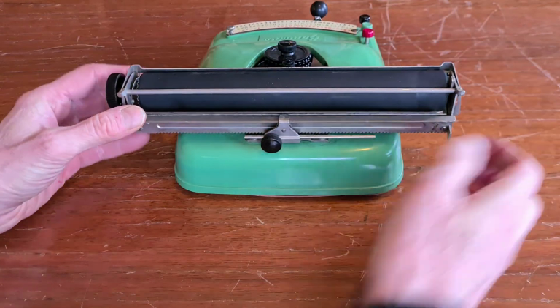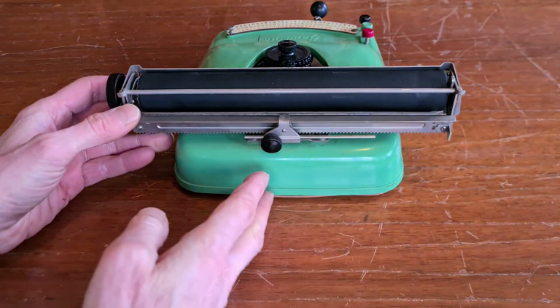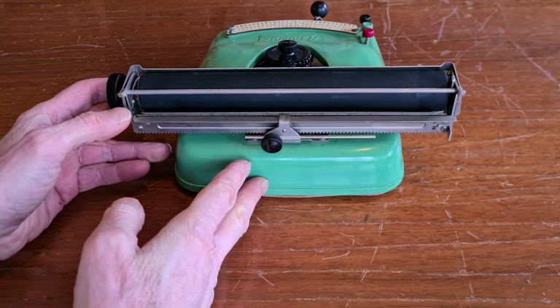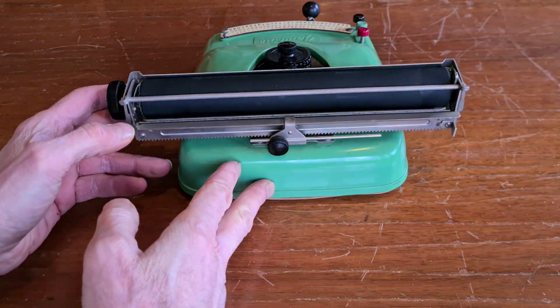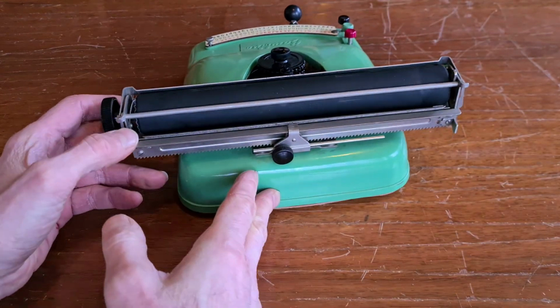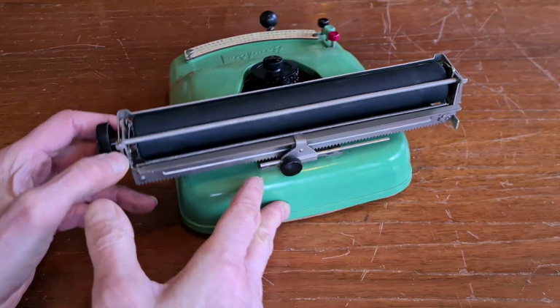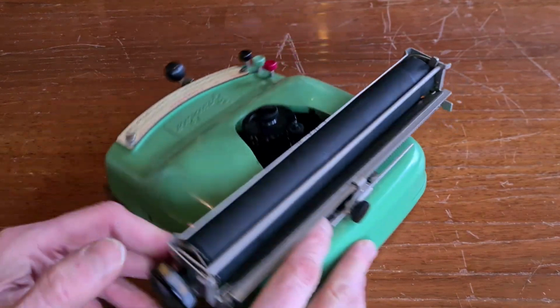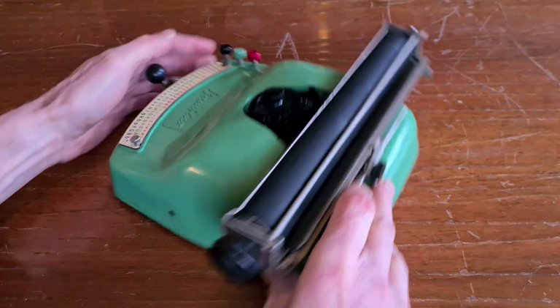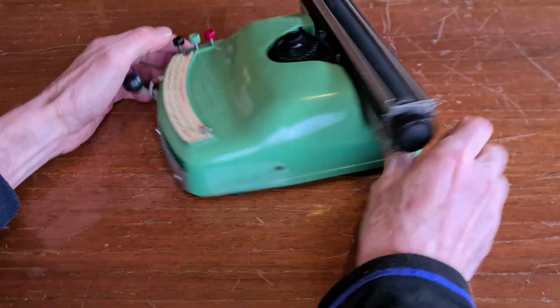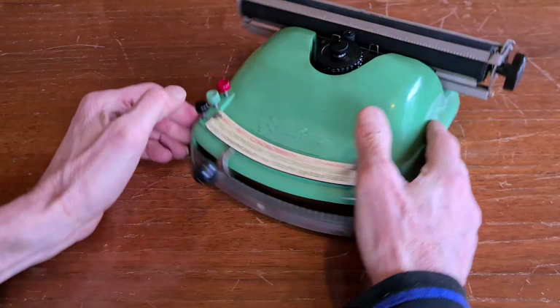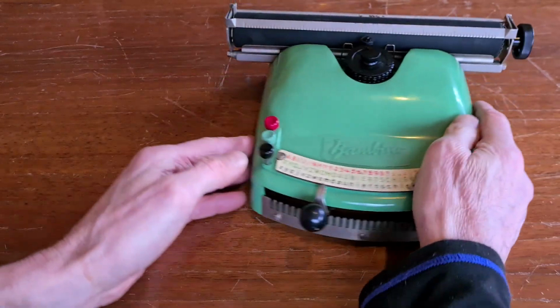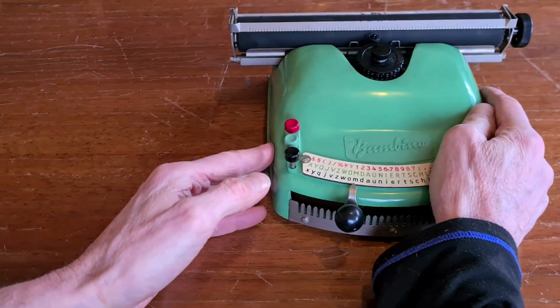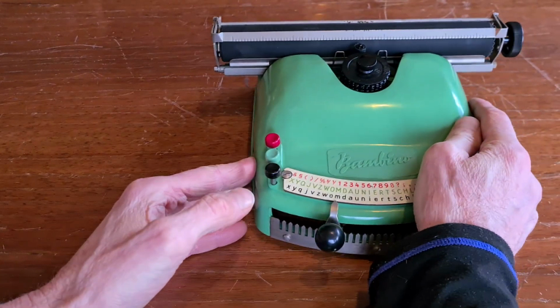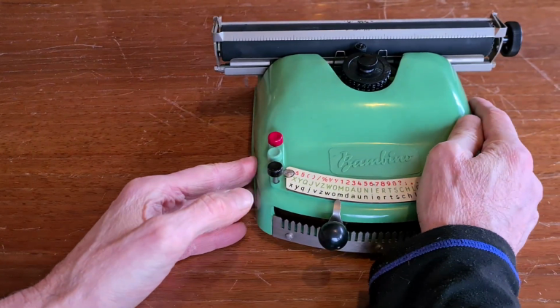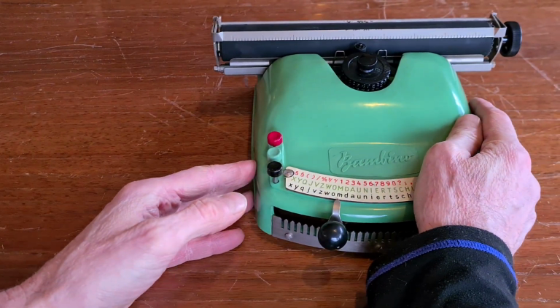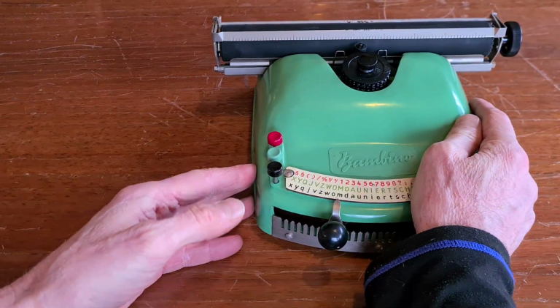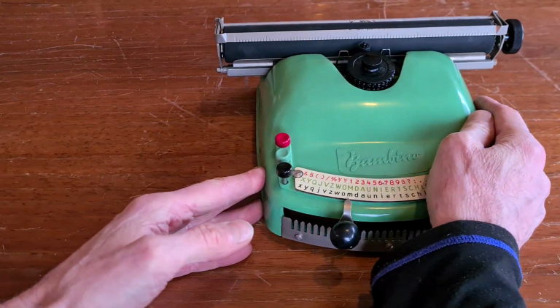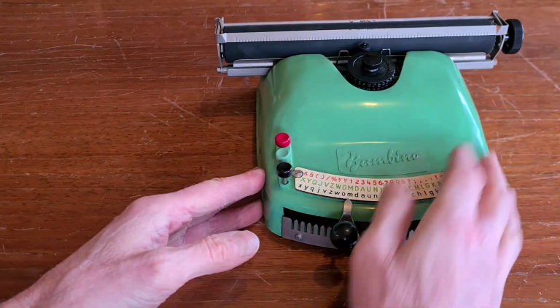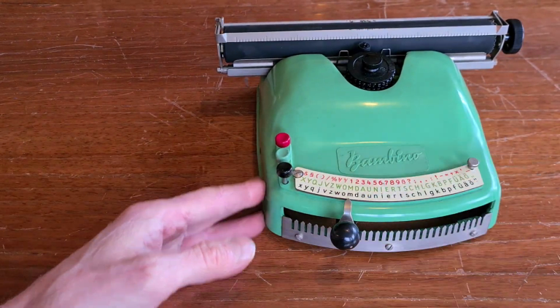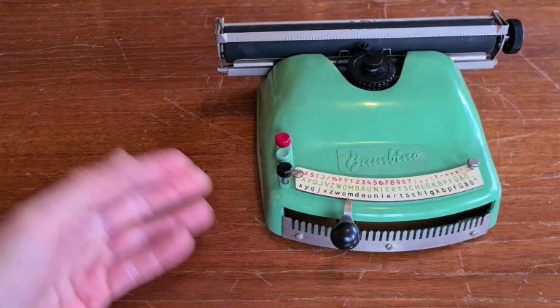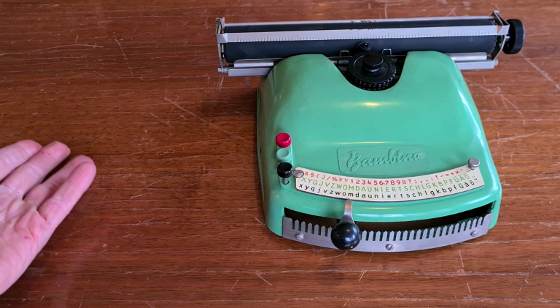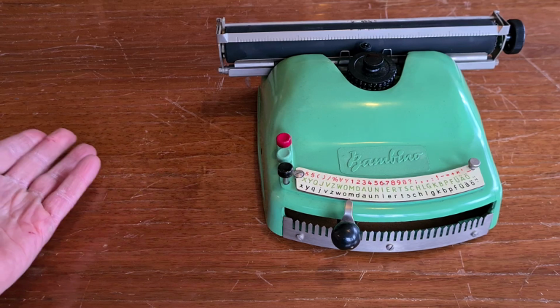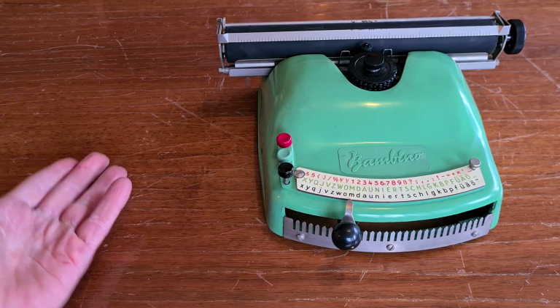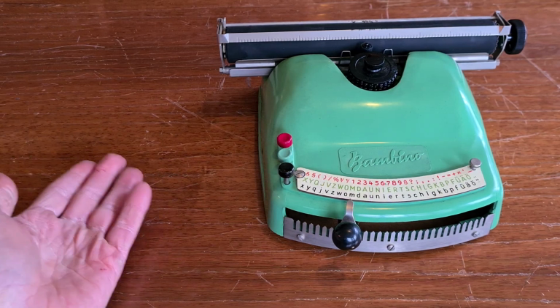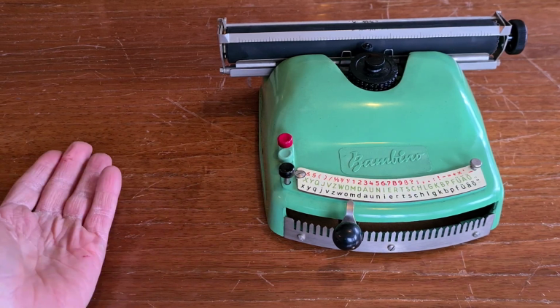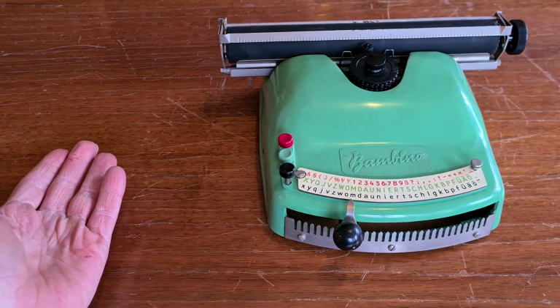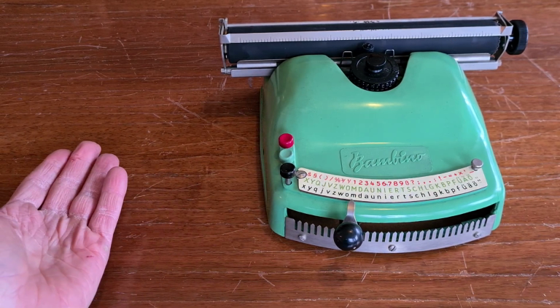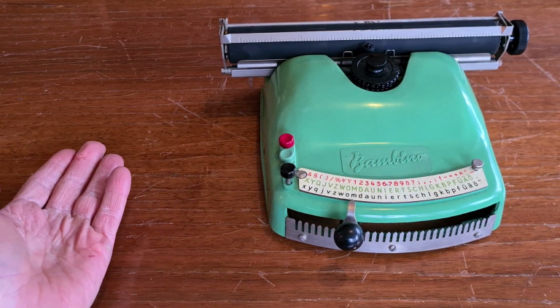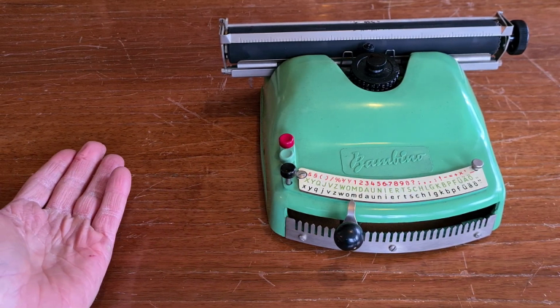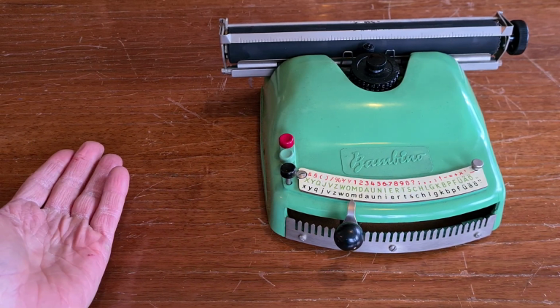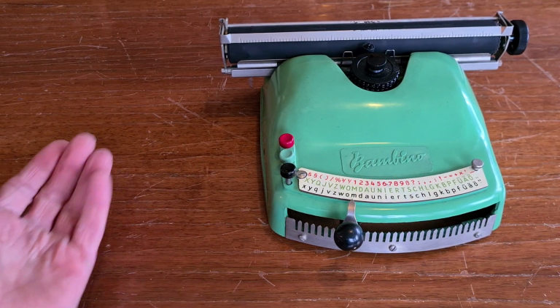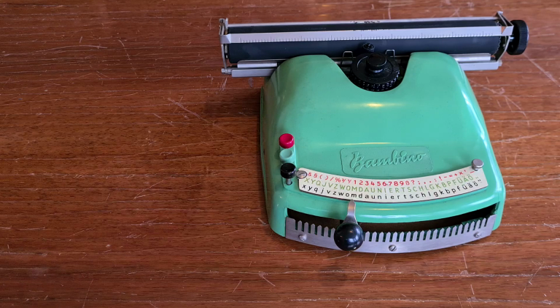That's all for this simple typewriter. If you want to see one of the ancestors of this typewriter, you can see the video with the Folio of 1924. Thanks for watching — have a nice day.